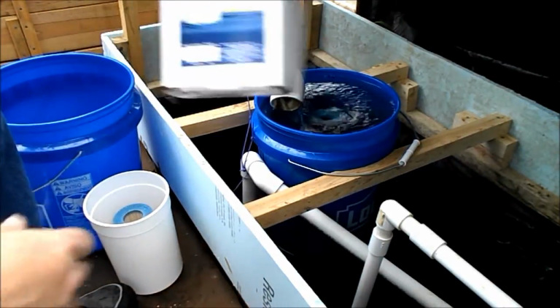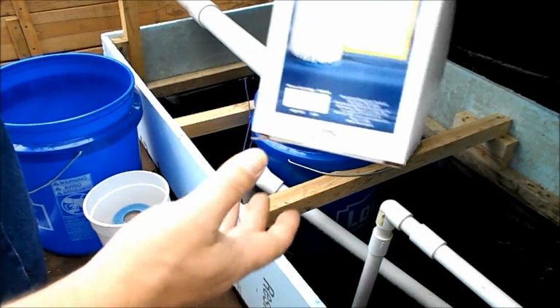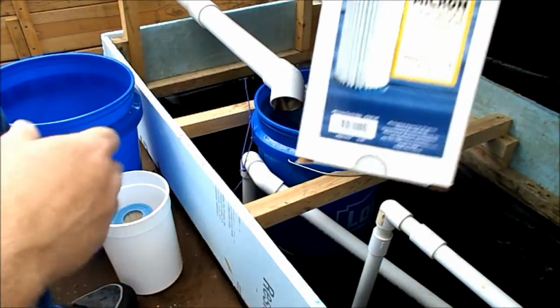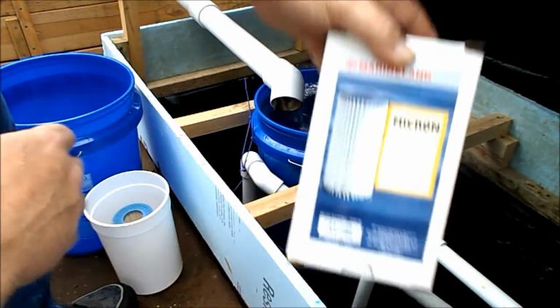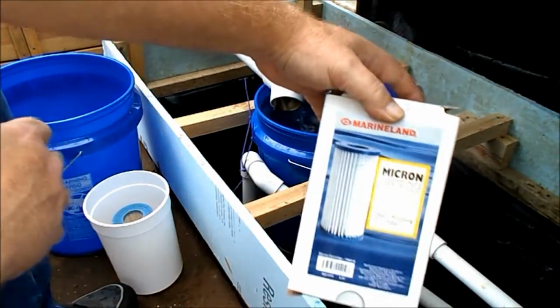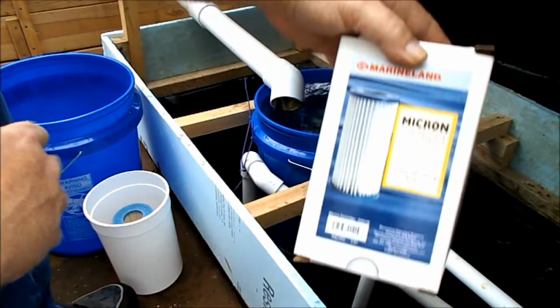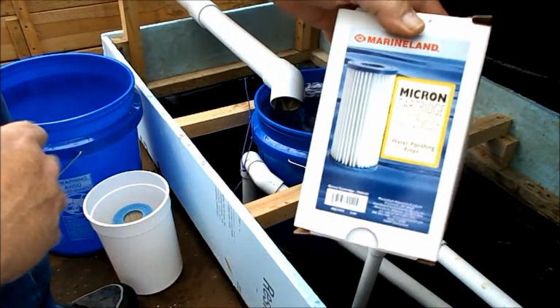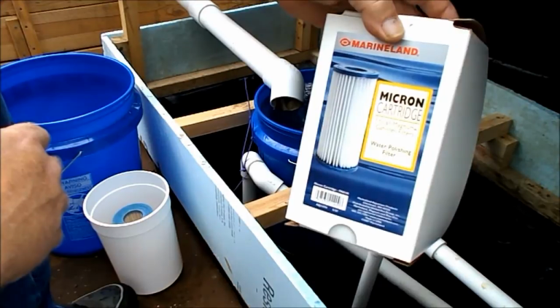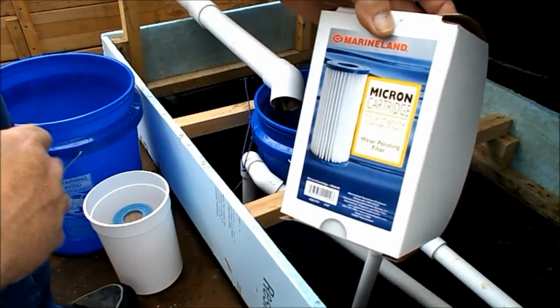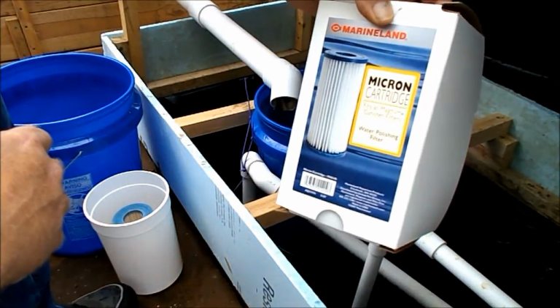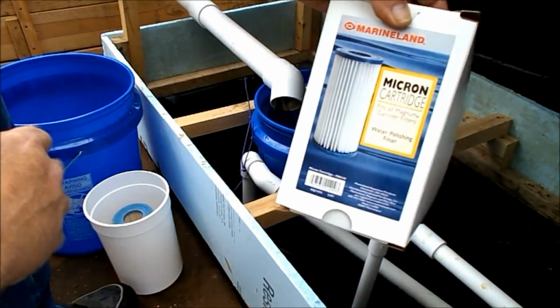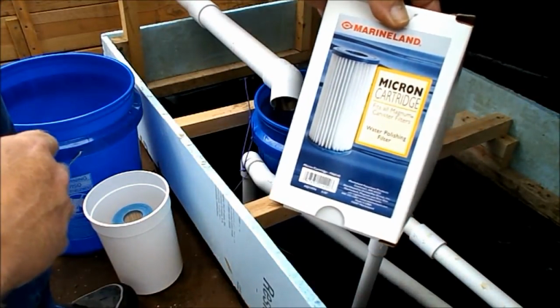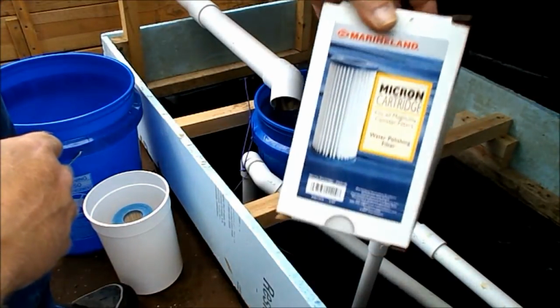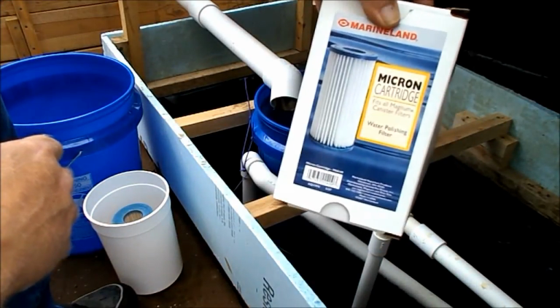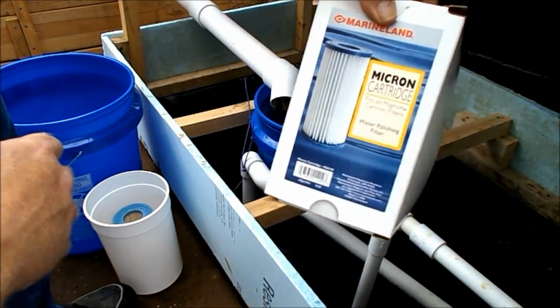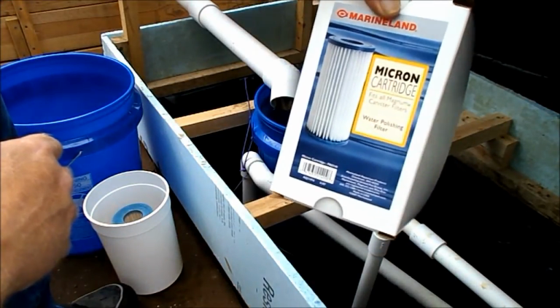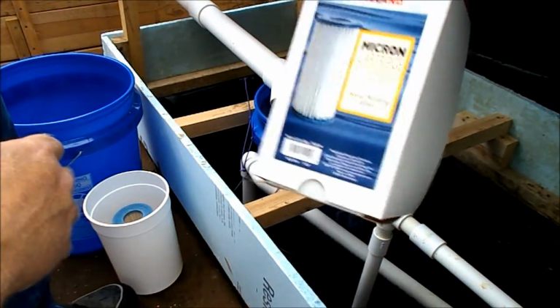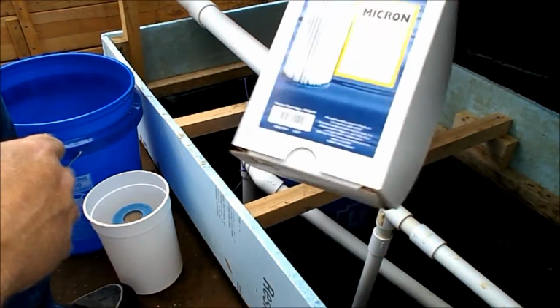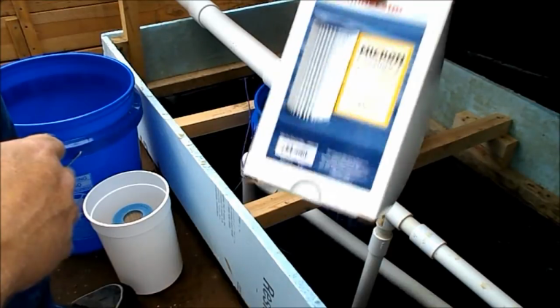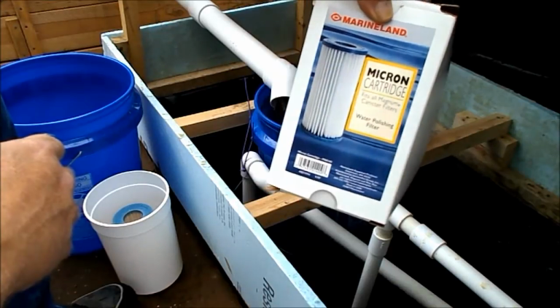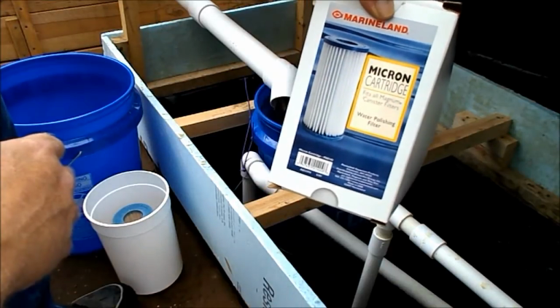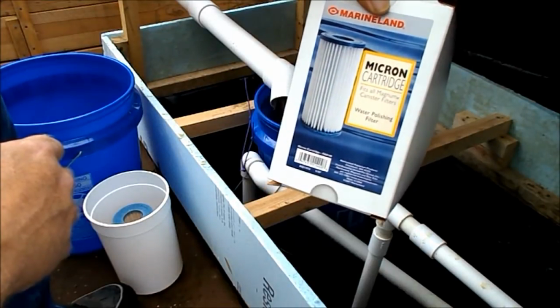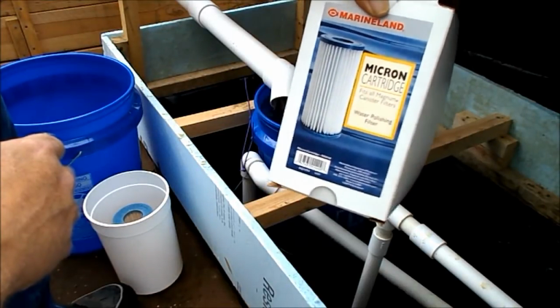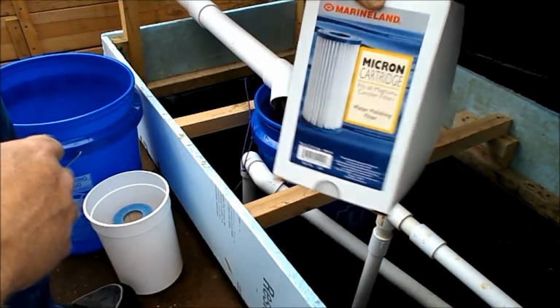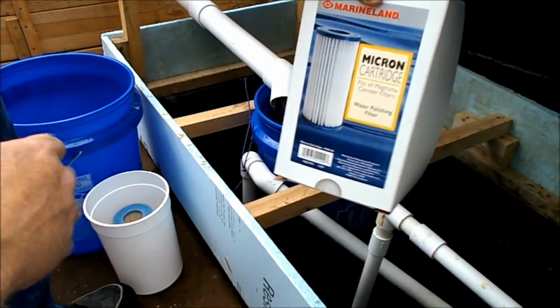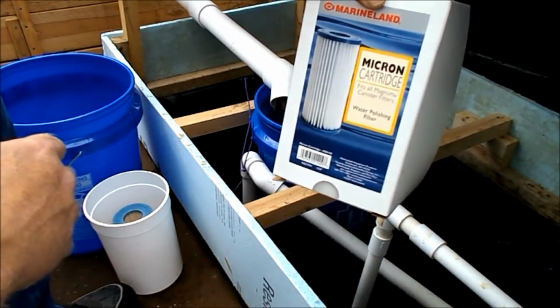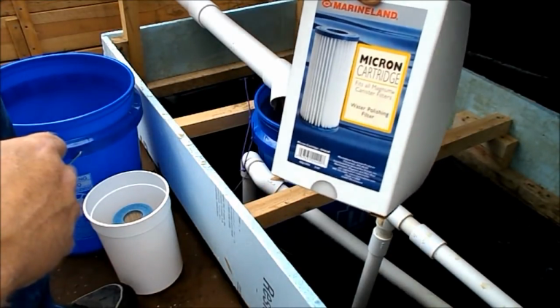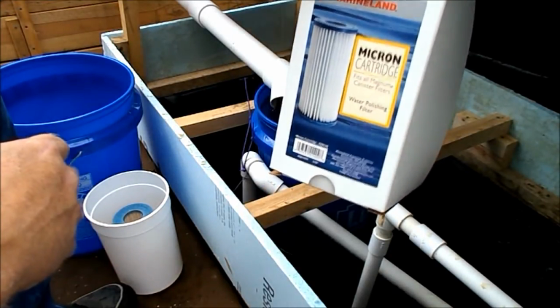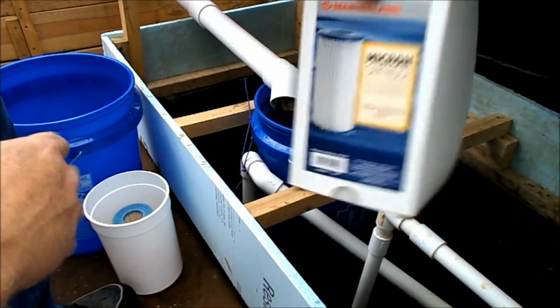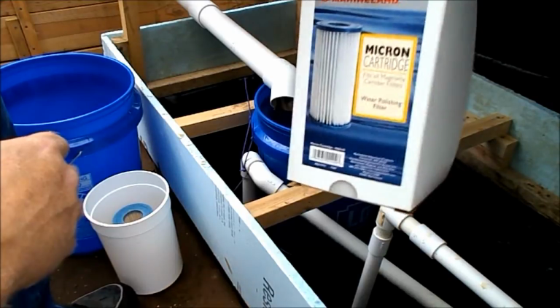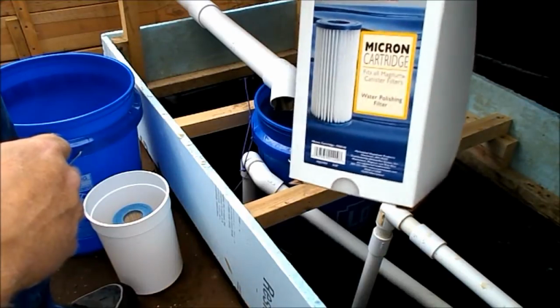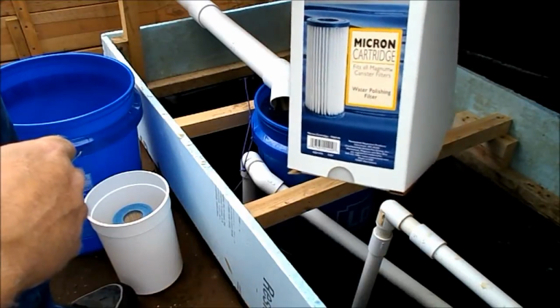It's a micron filter, Marineland. Find them at your local fish store, get them online. They're not real cheap. I've had three of them right now.